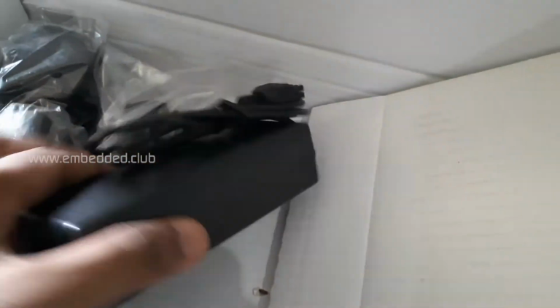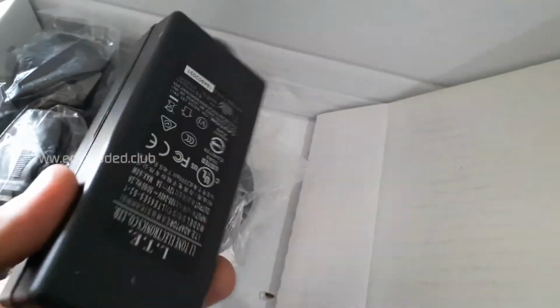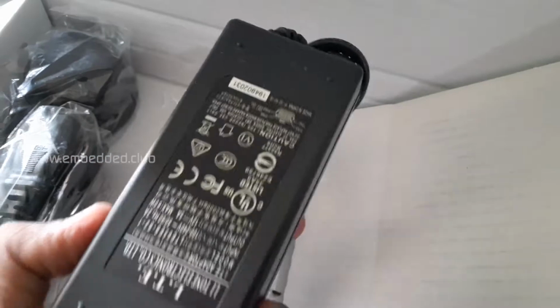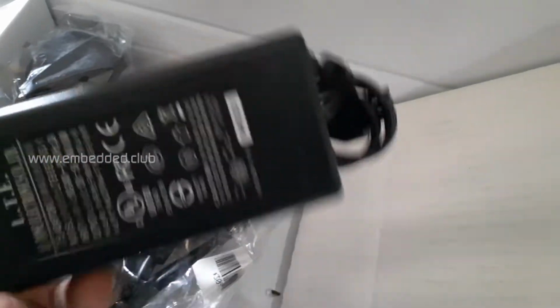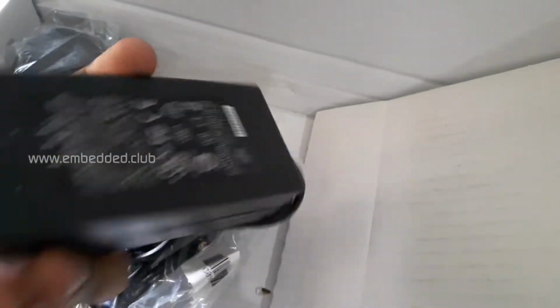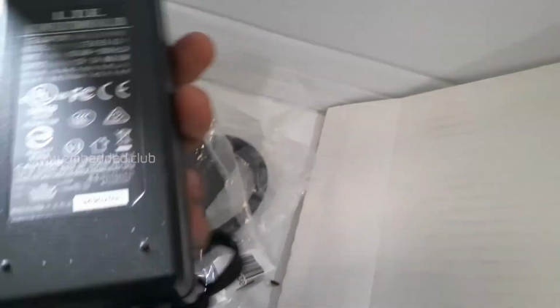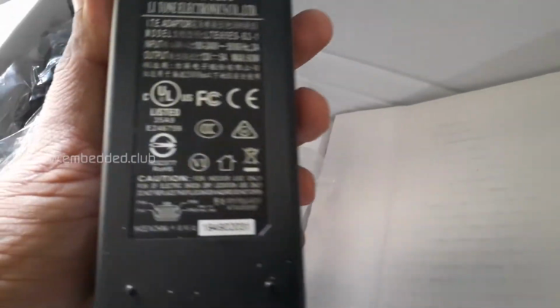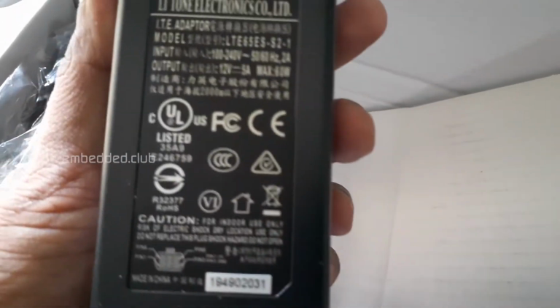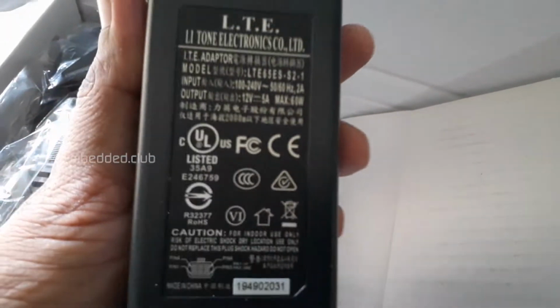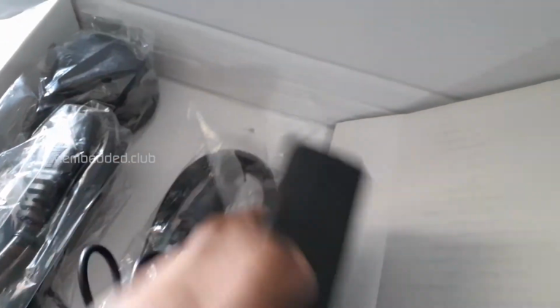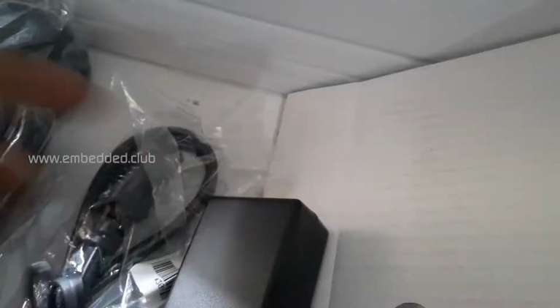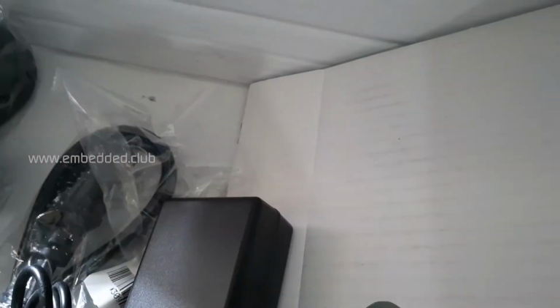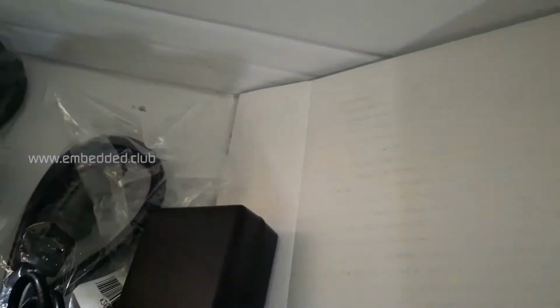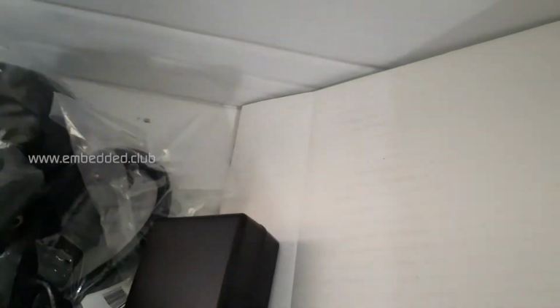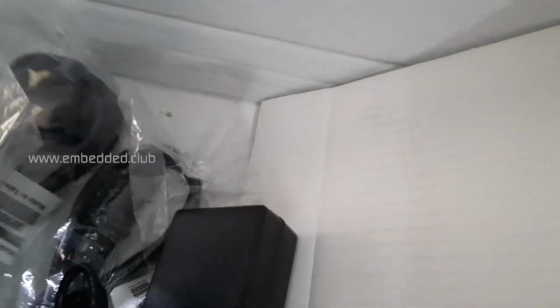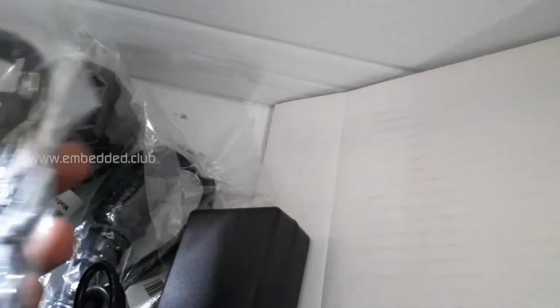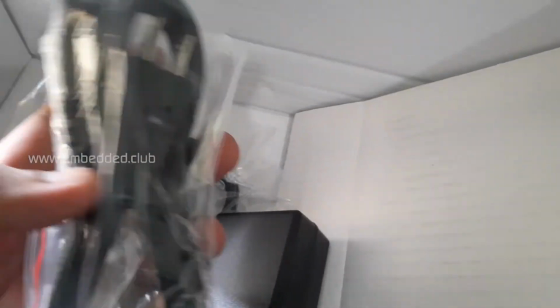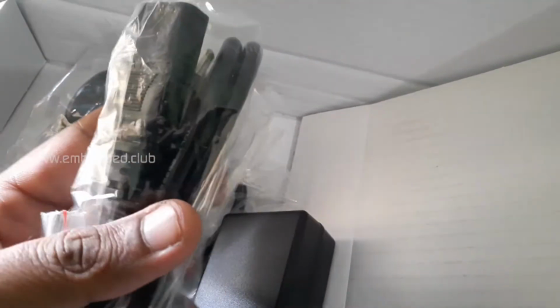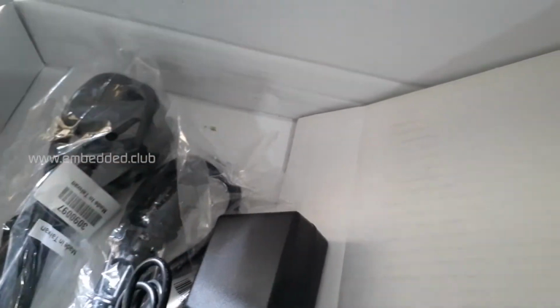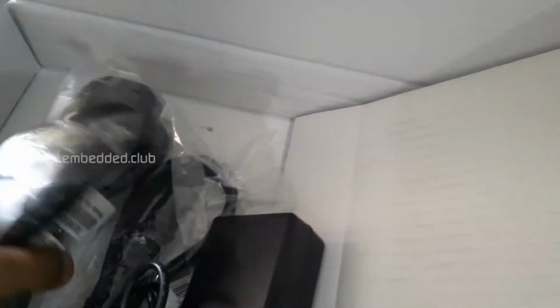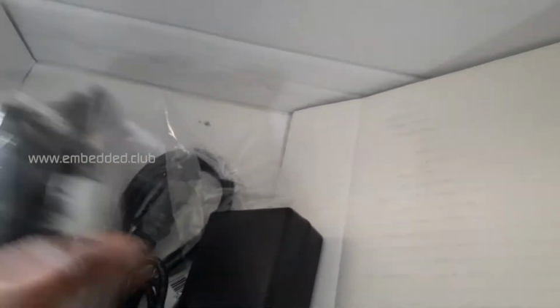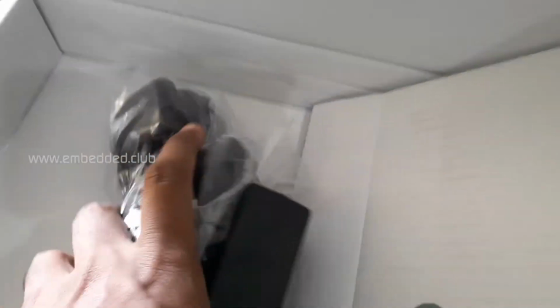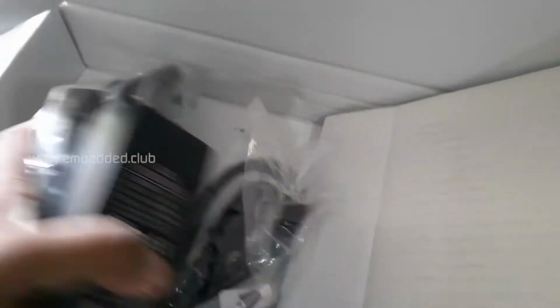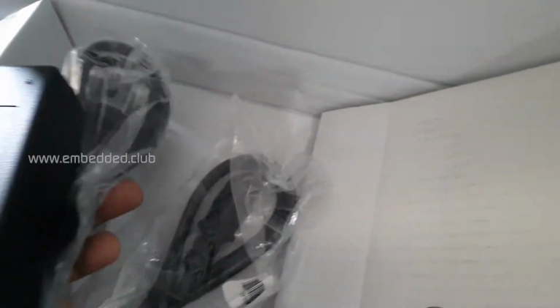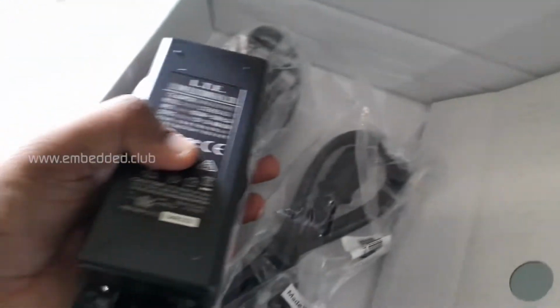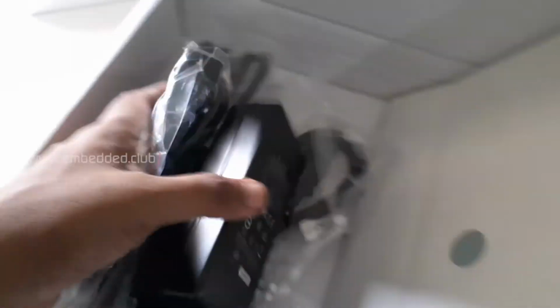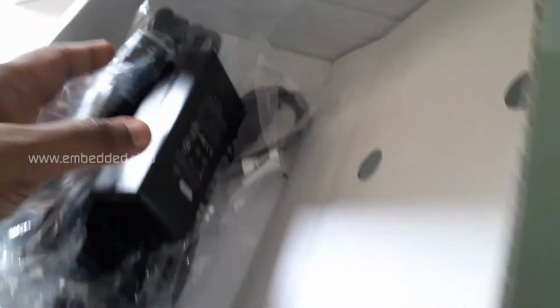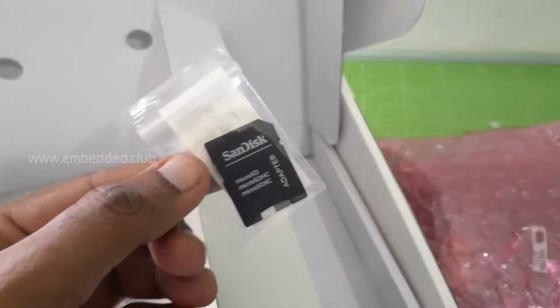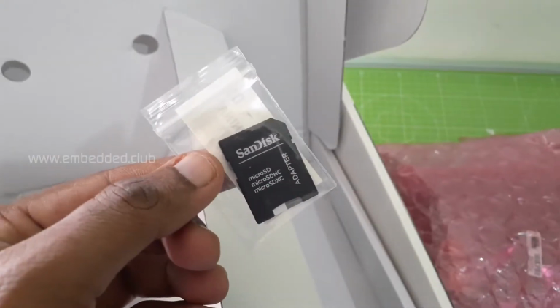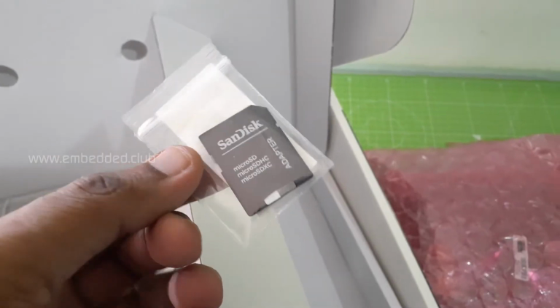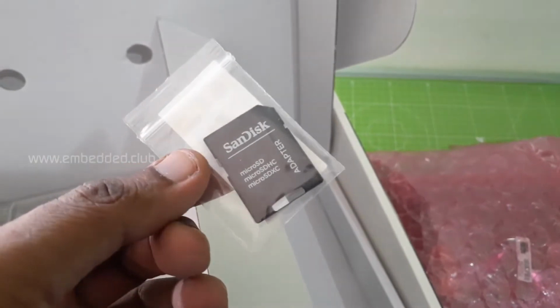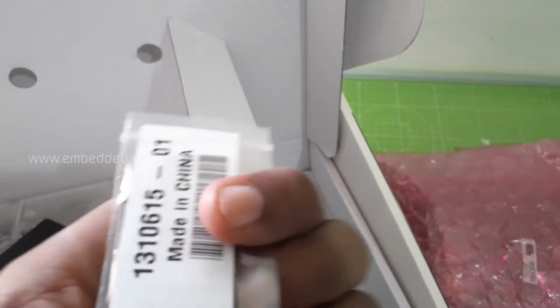Here we have a 12-volt power adapter with 5 amps rating, and a couple of power cords with different country-specific plugs. There is also a 16 GB memory card.